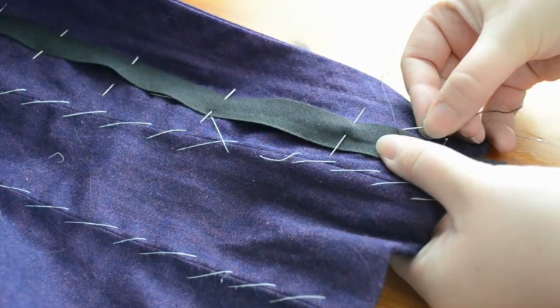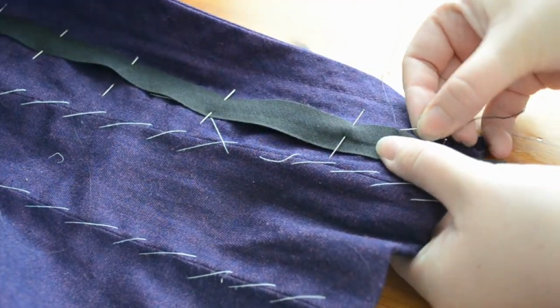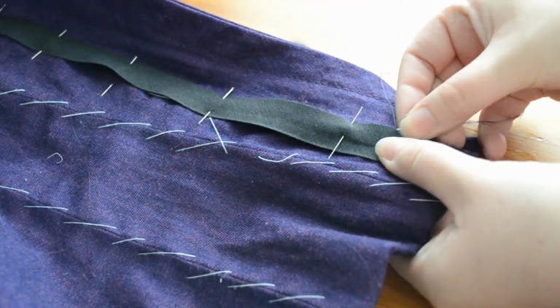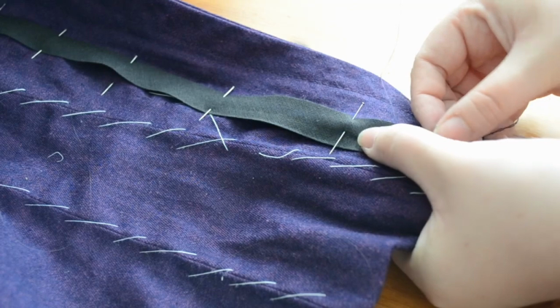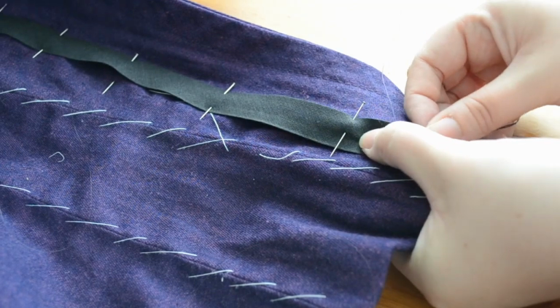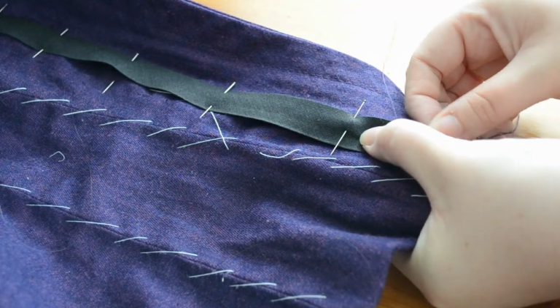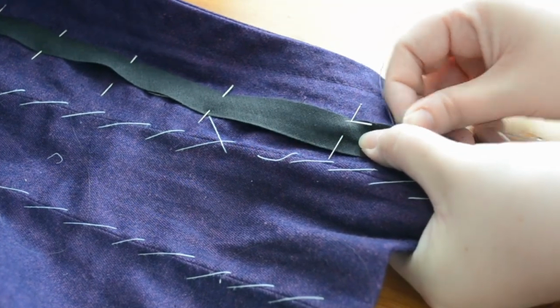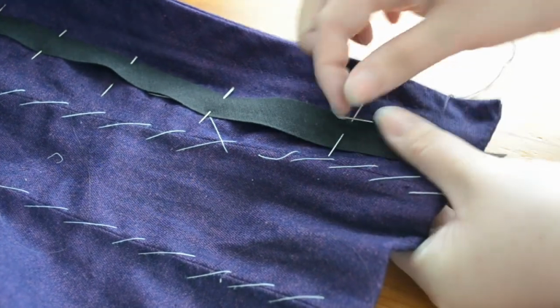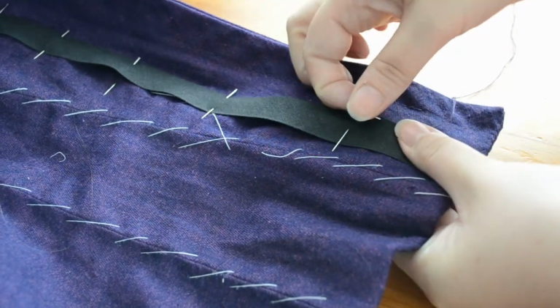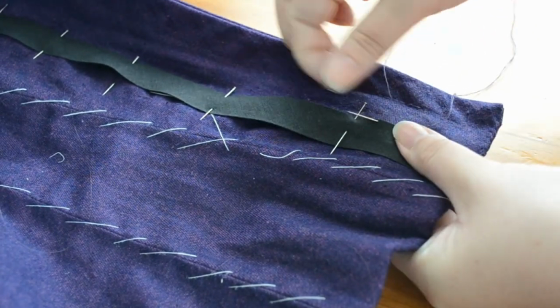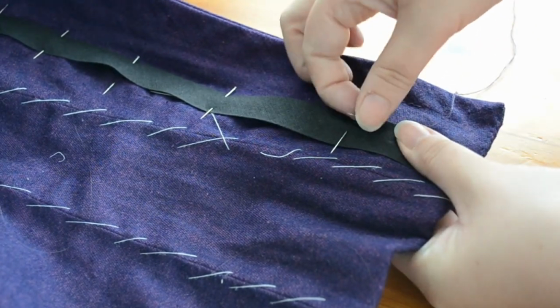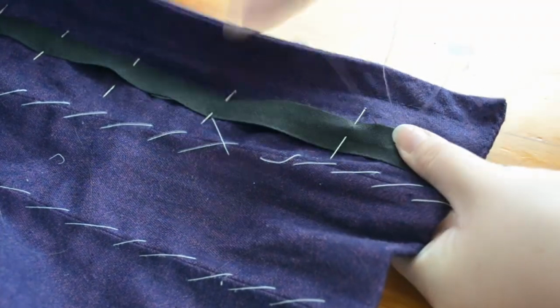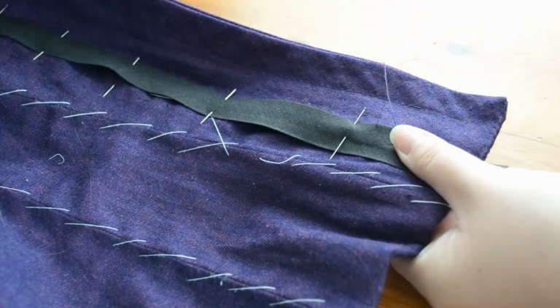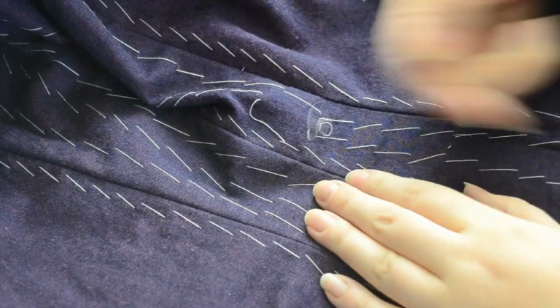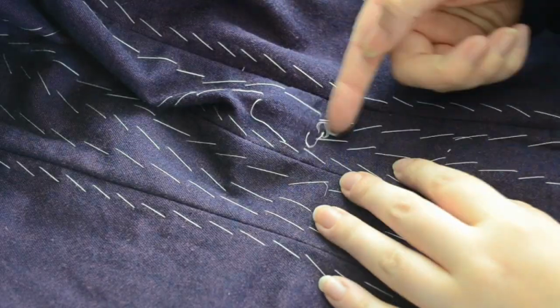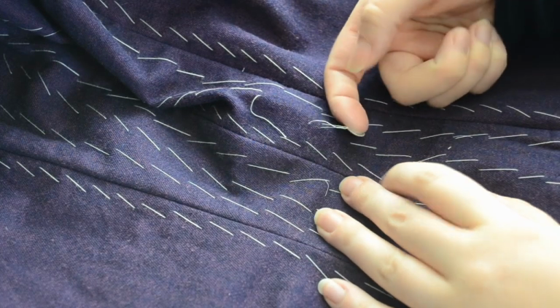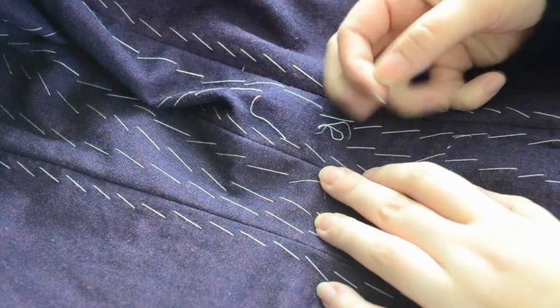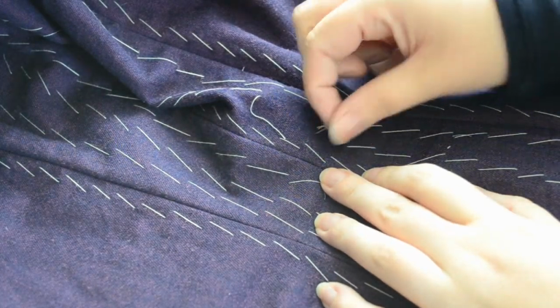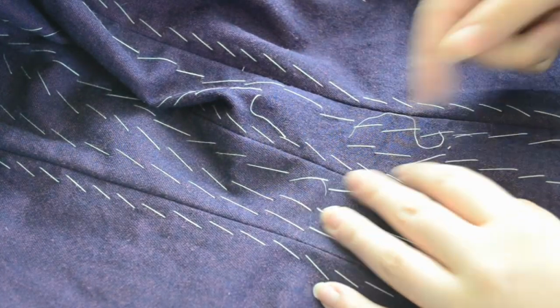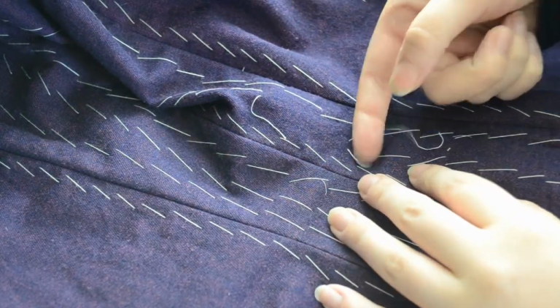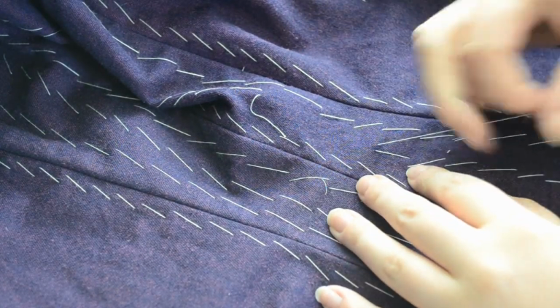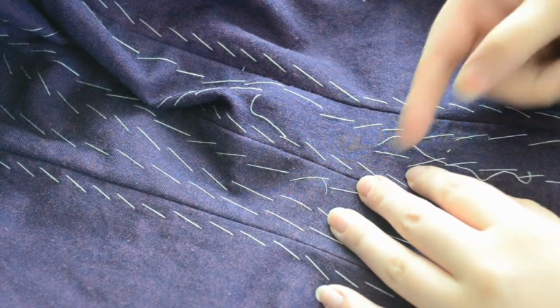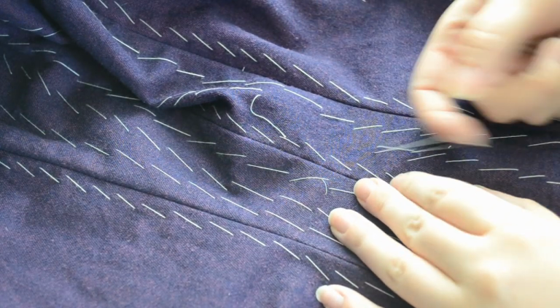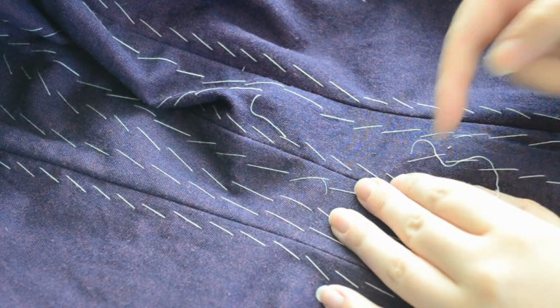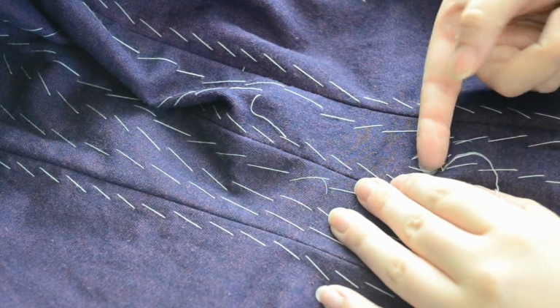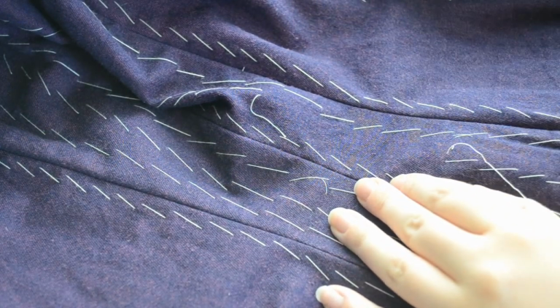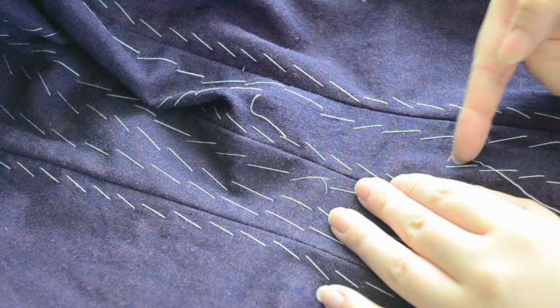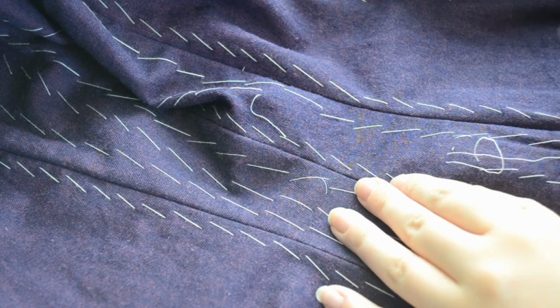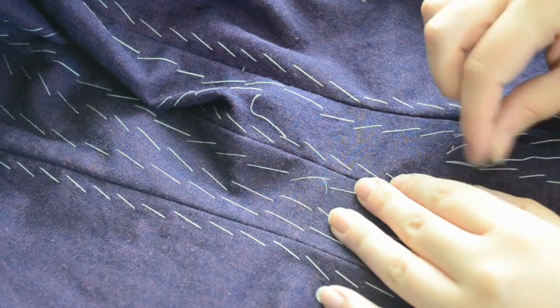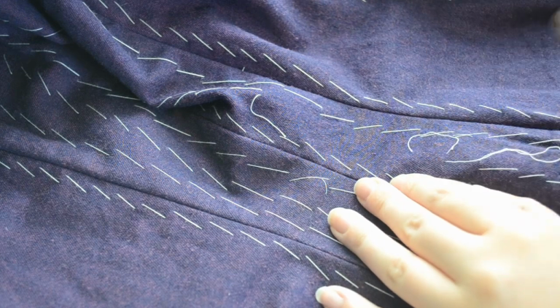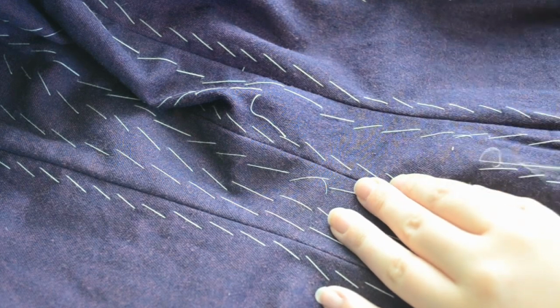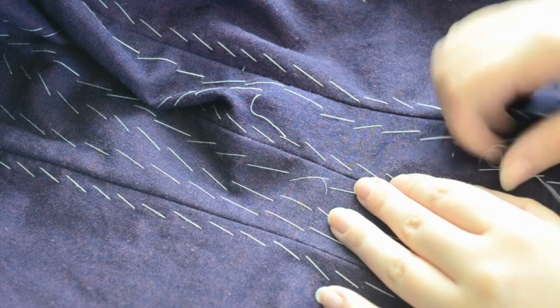The last thing to do was to stitch on 11 buttons and then take out all of the basting stitches. And that's it! I love how this turned out and apart from the sleeves not being full enough there isn't anything I would change about this. There definitely isn't too much purple either.